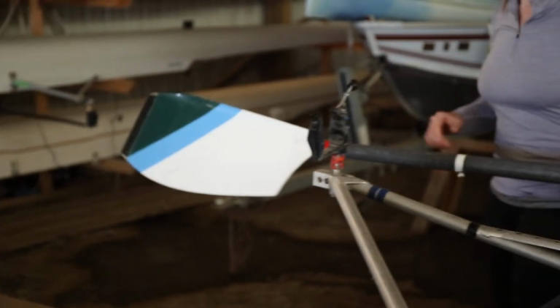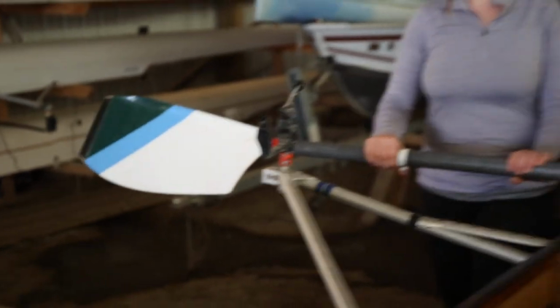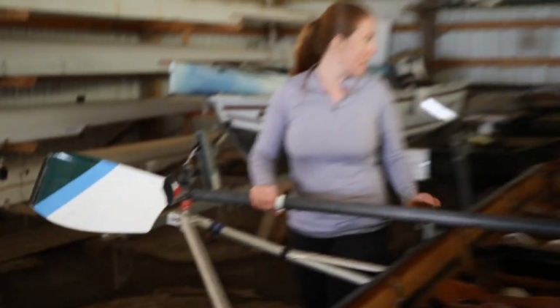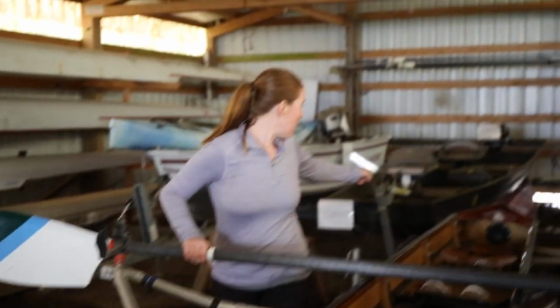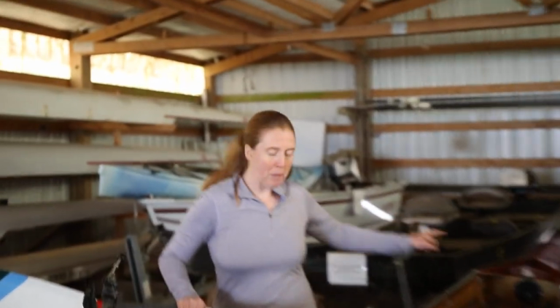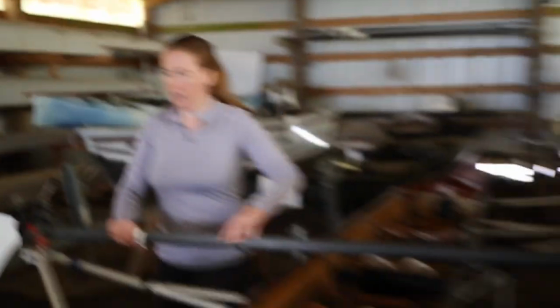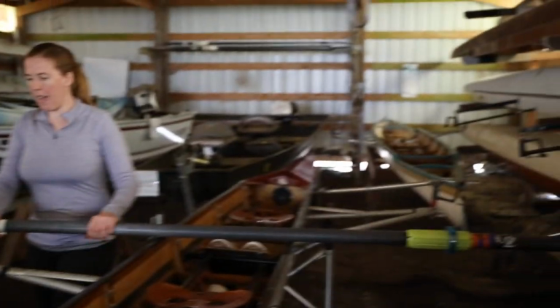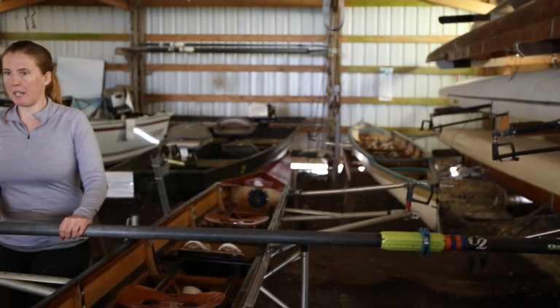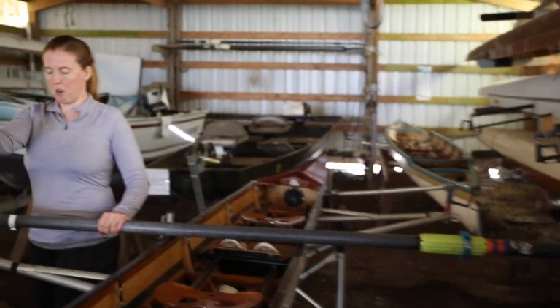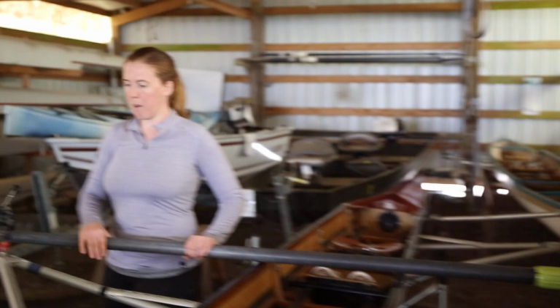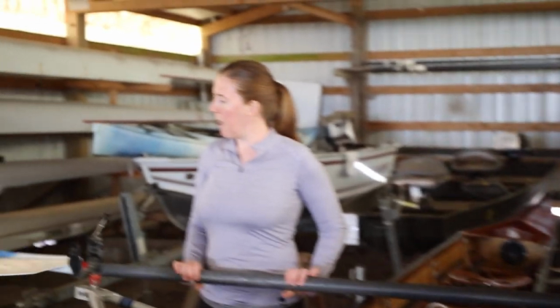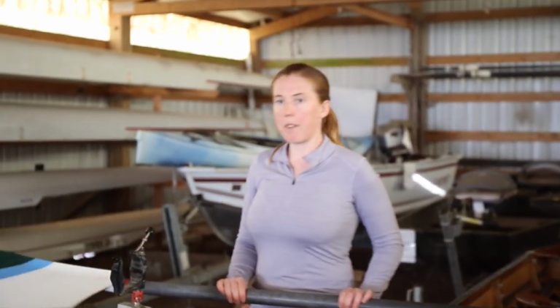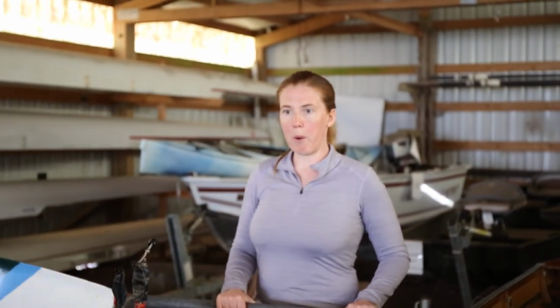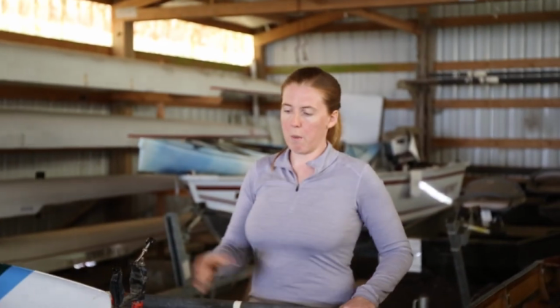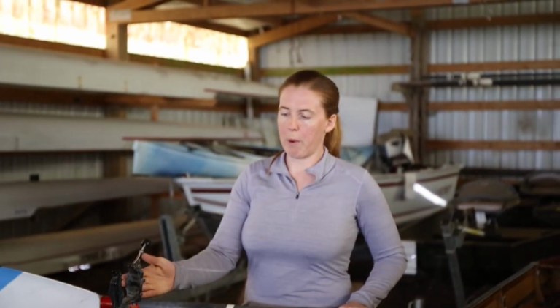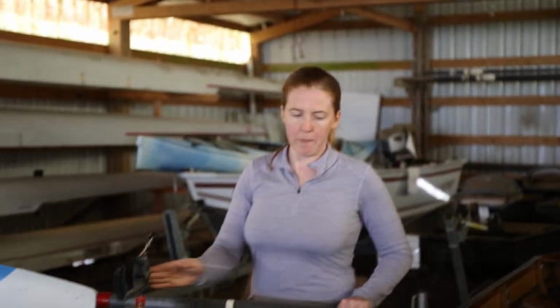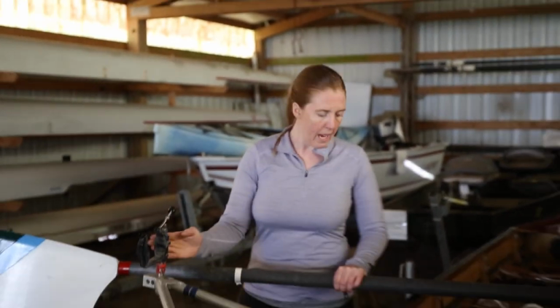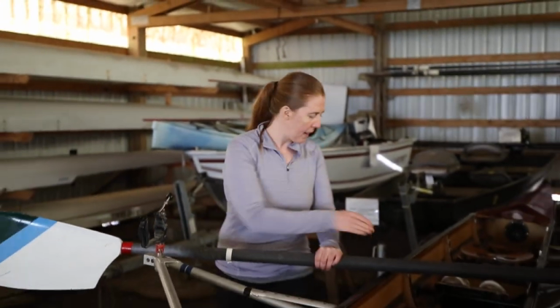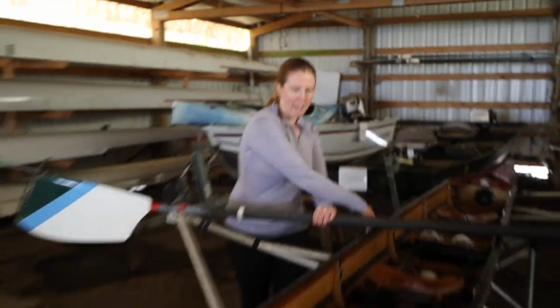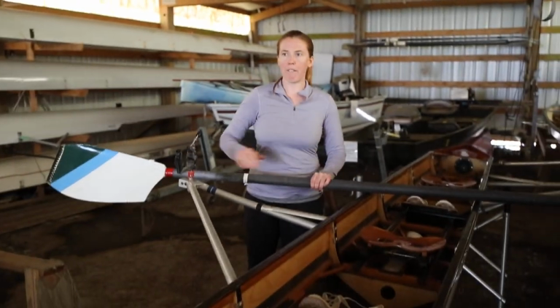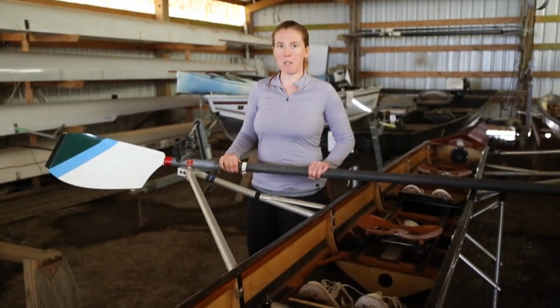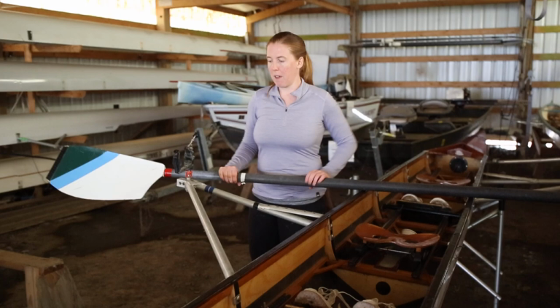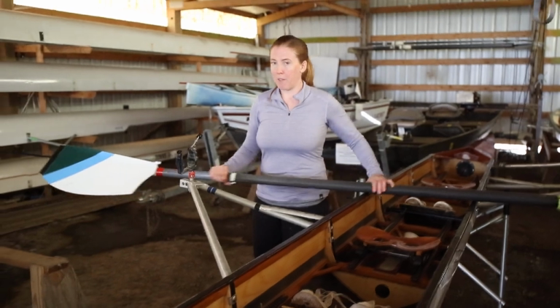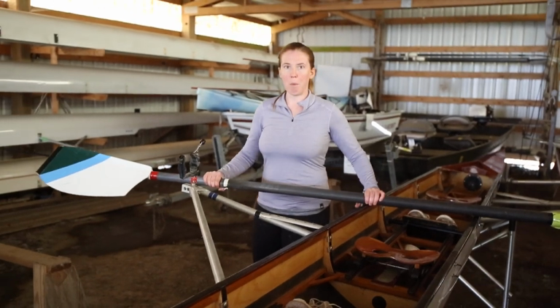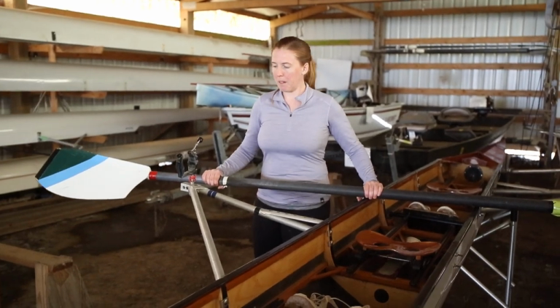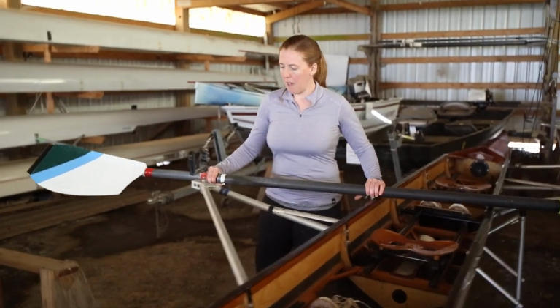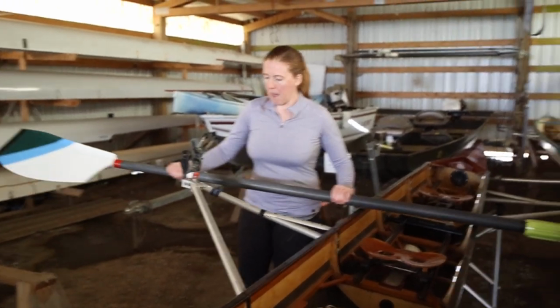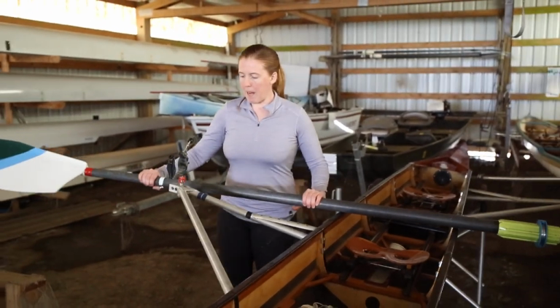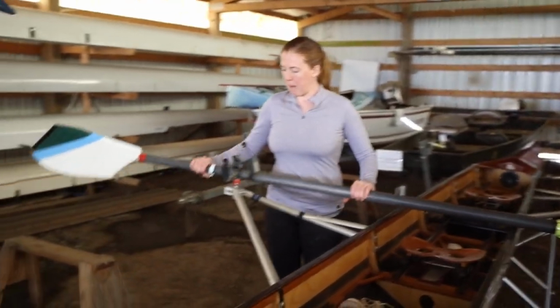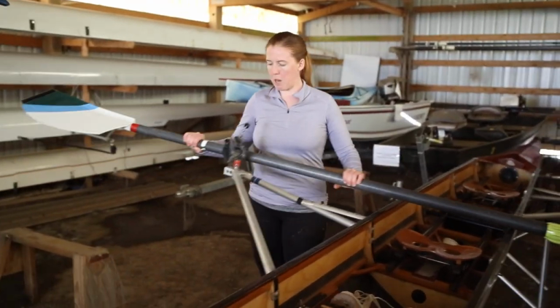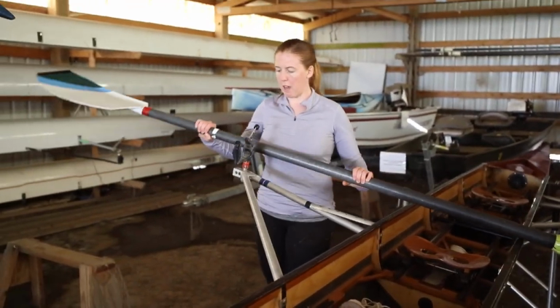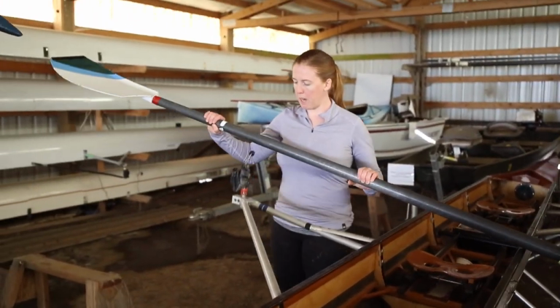I've got the bow behind me and the stern in front of me, and this is a port oar and we're on the port side. I've taken off the backstay for easier video purposes, but here's how you put it in.